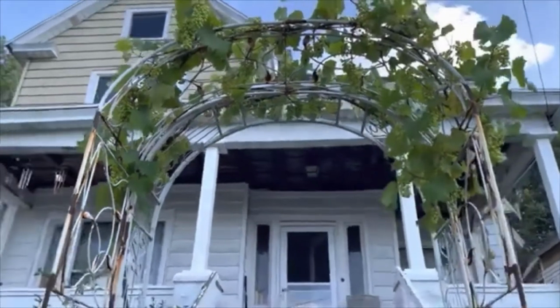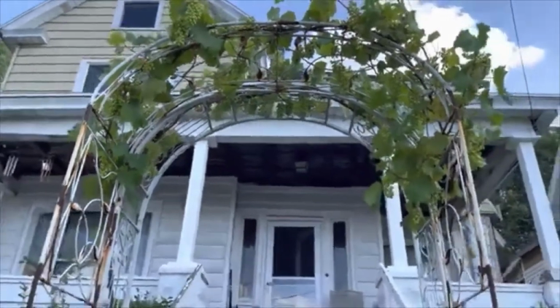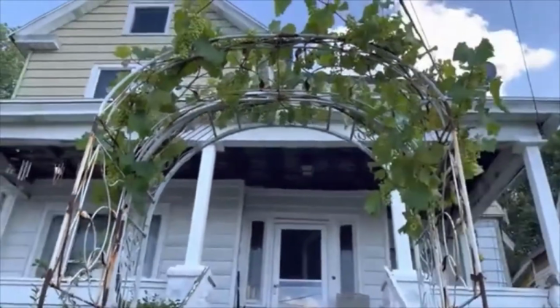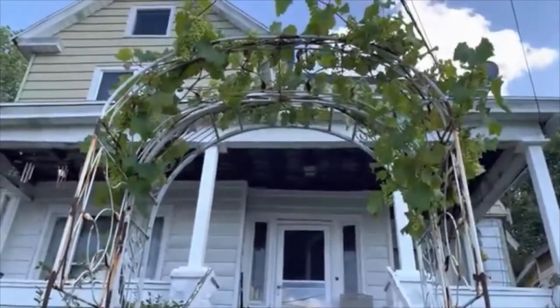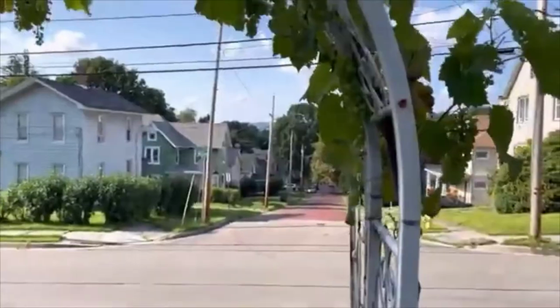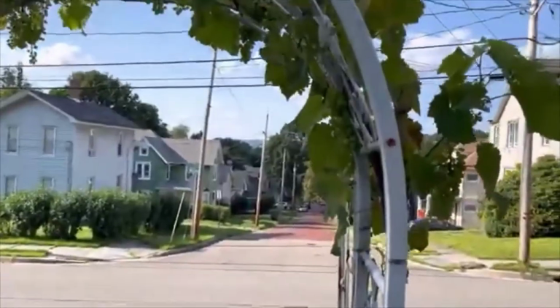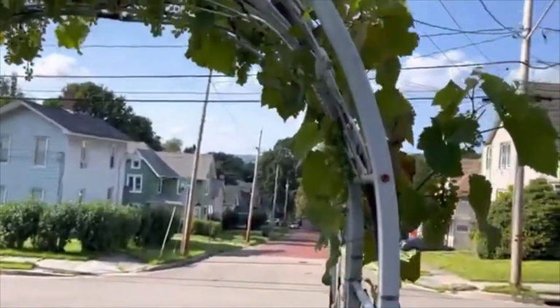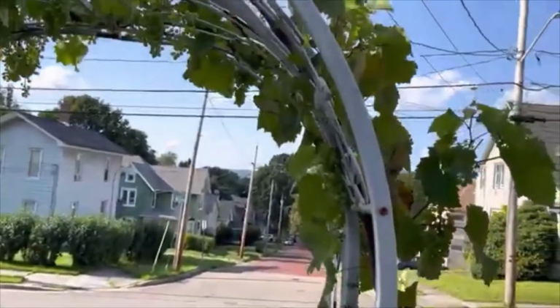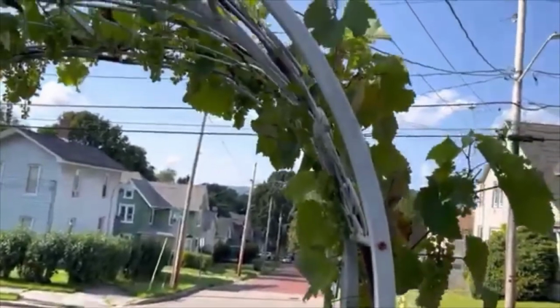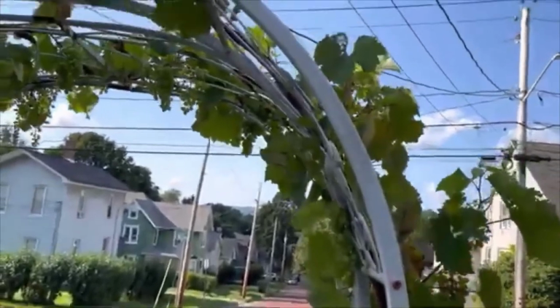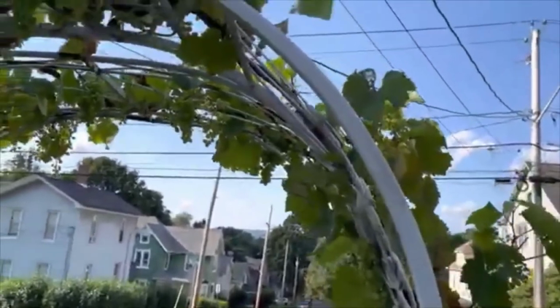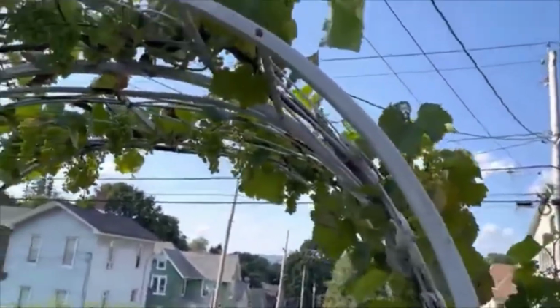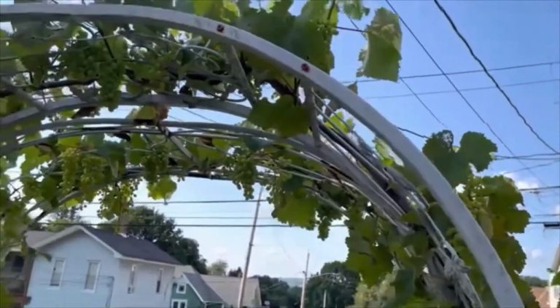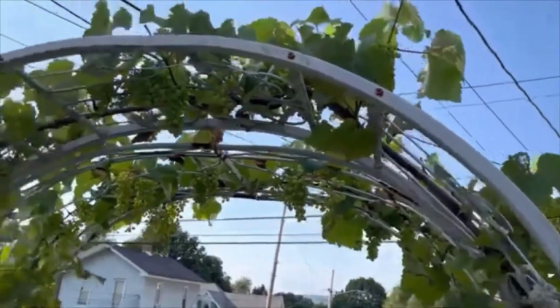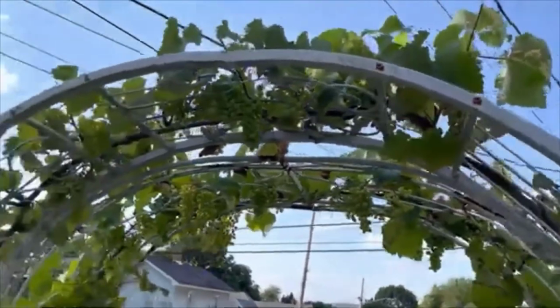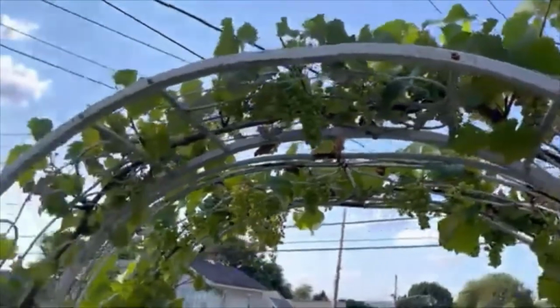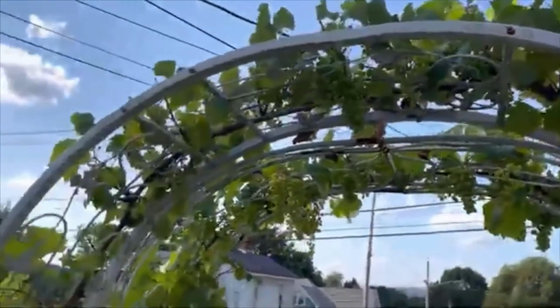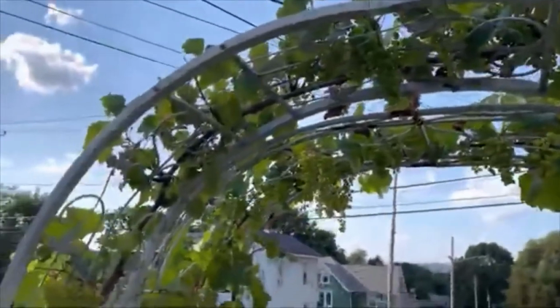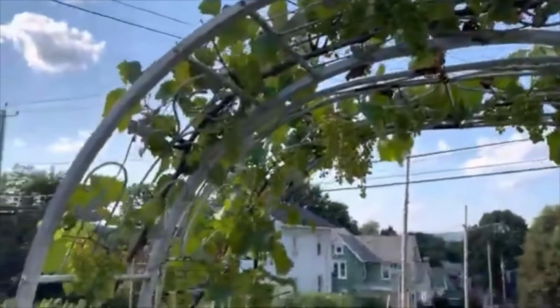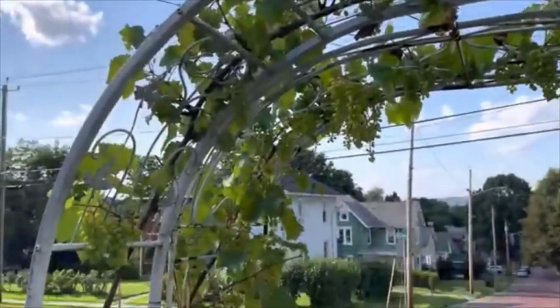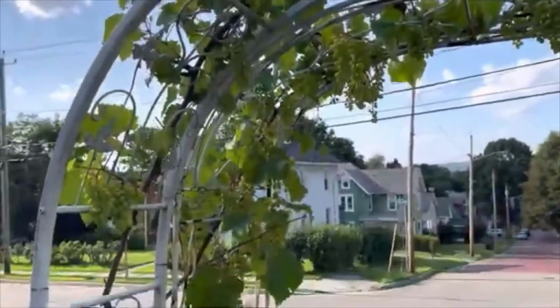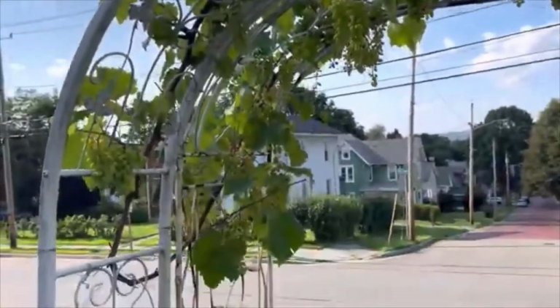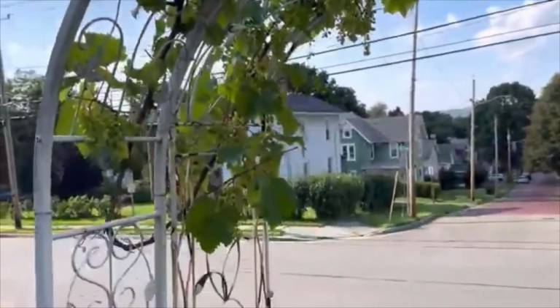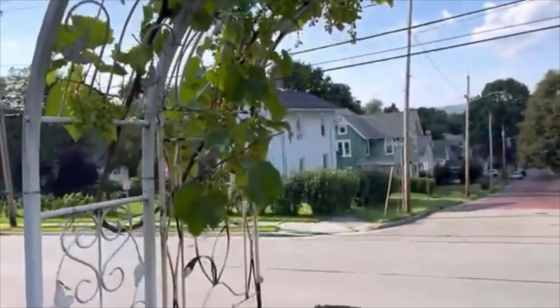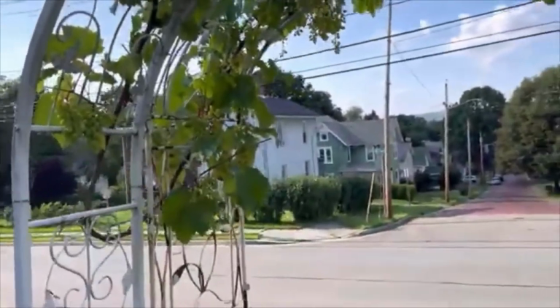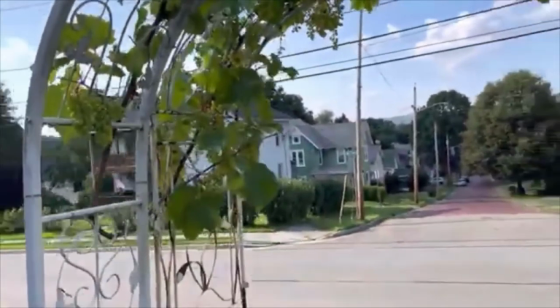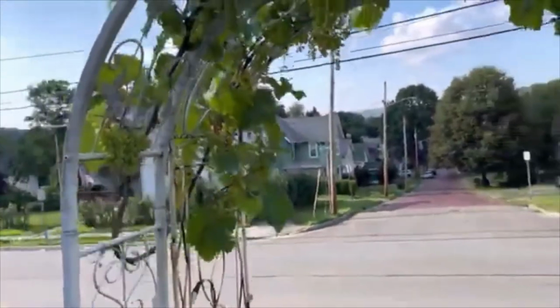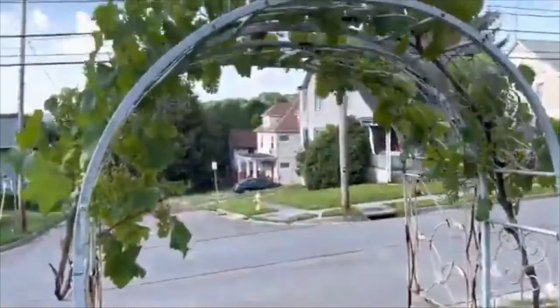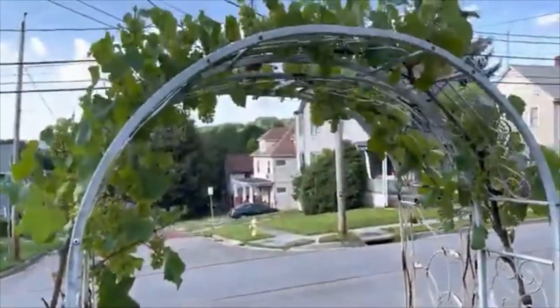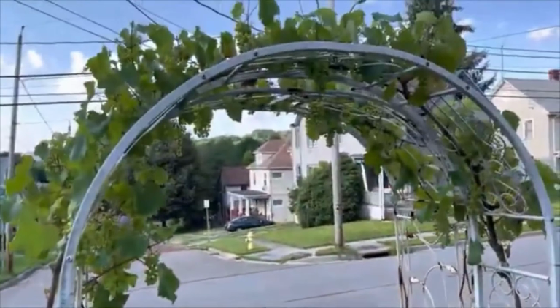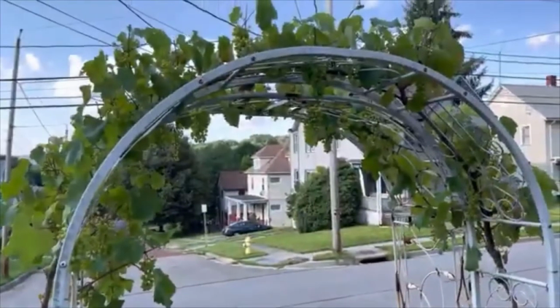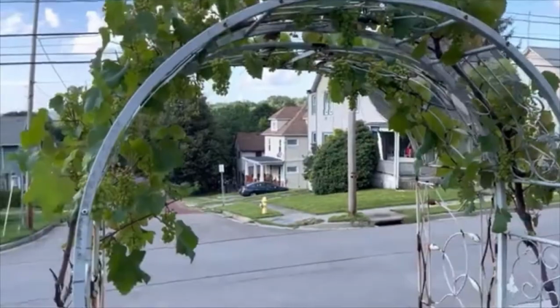The fruit will turn purple when they are ripe. The skin of the grapes is sour, but the flesh is sweet. The plant is subject to mildew and fruit rot, so there are some yellowing and browning leaves and black fruit.